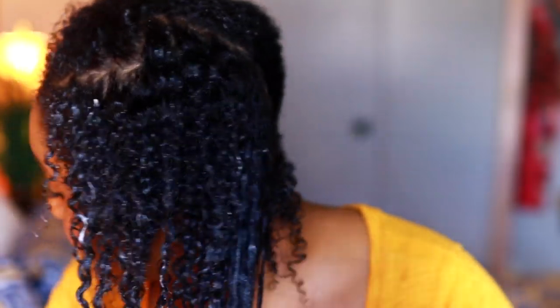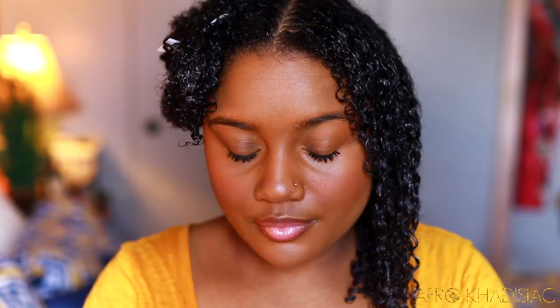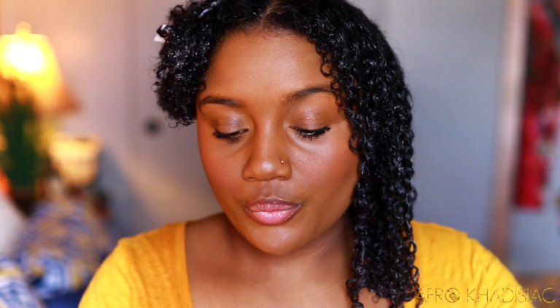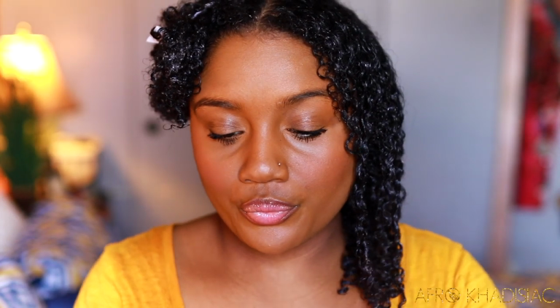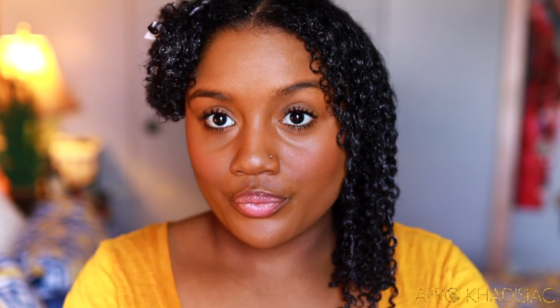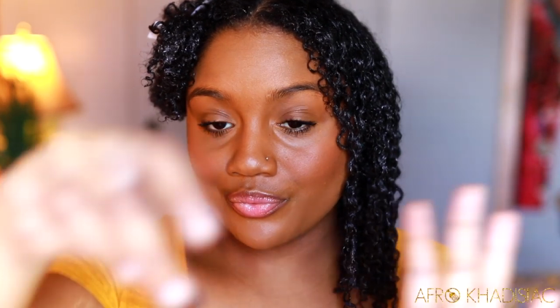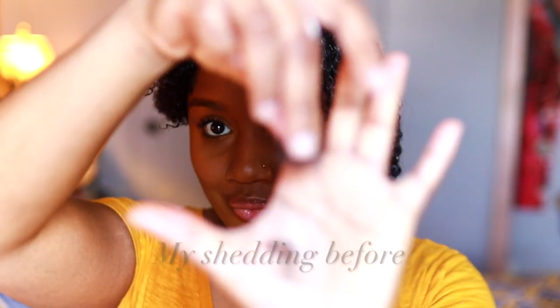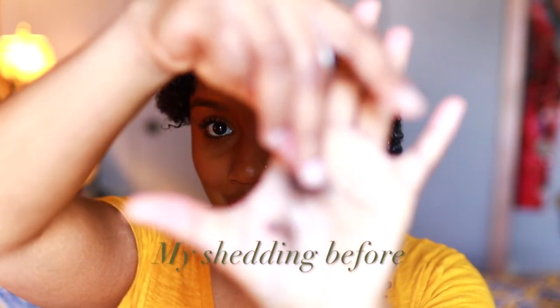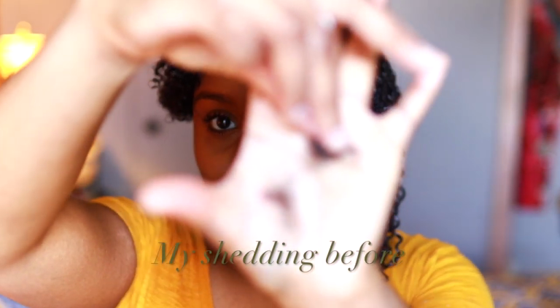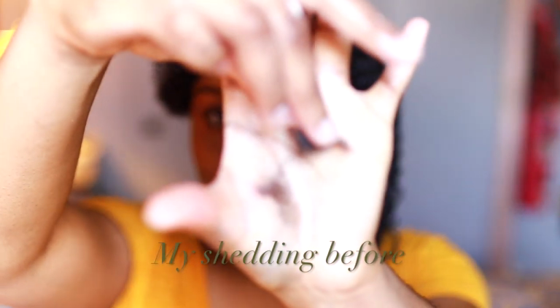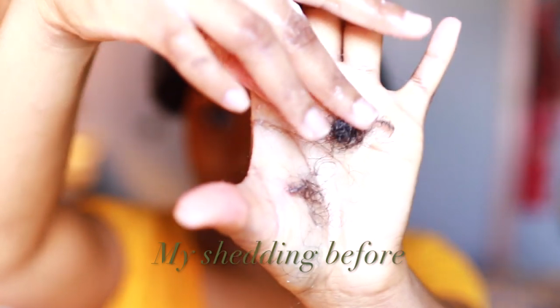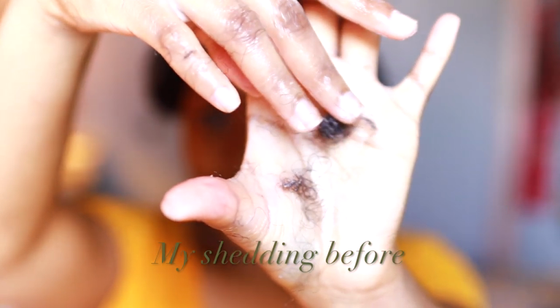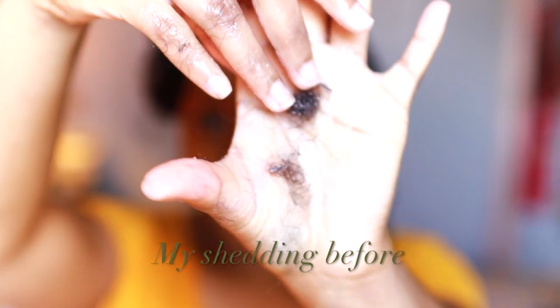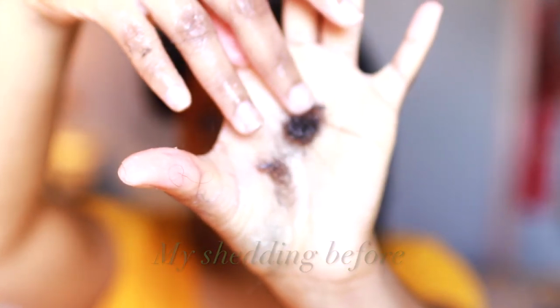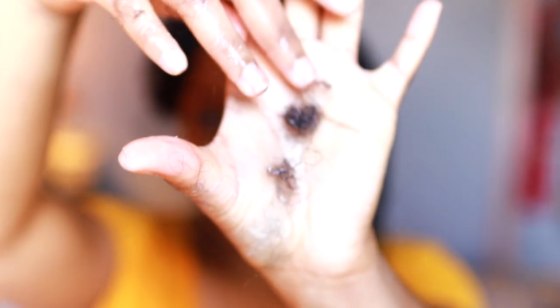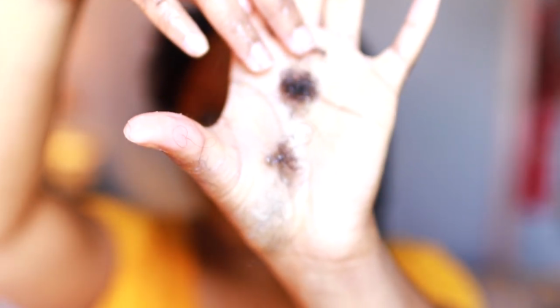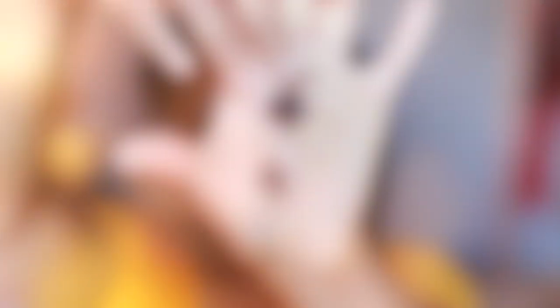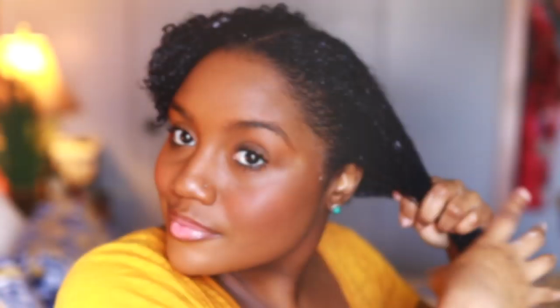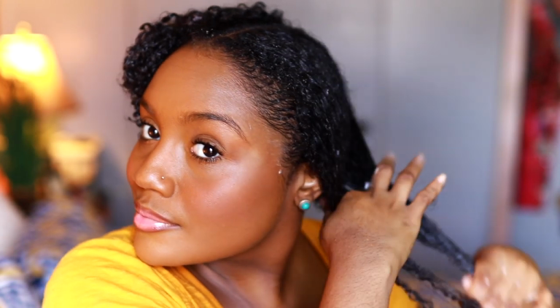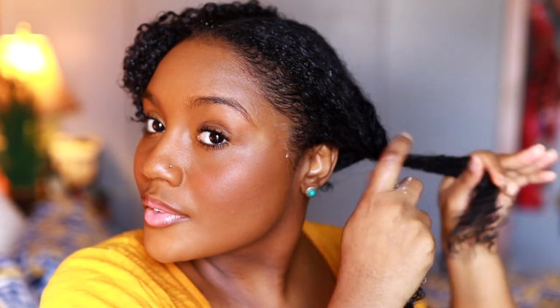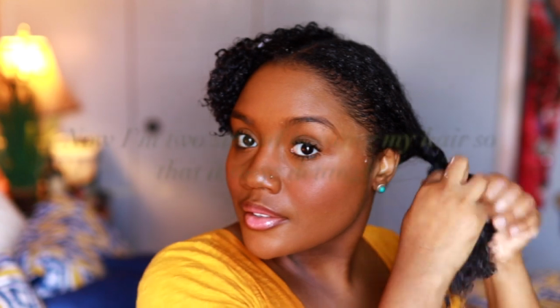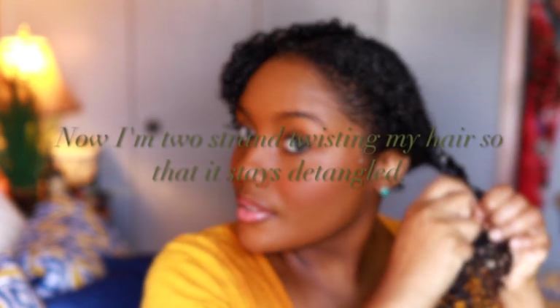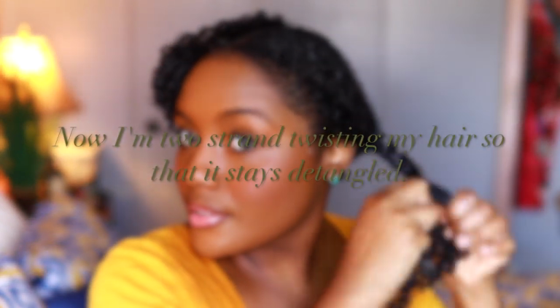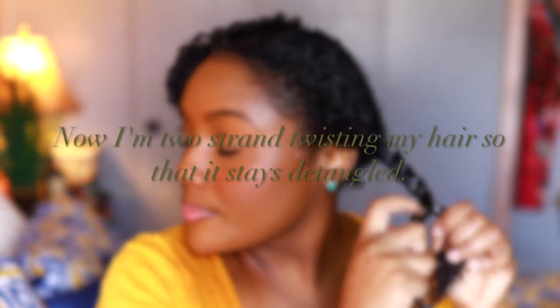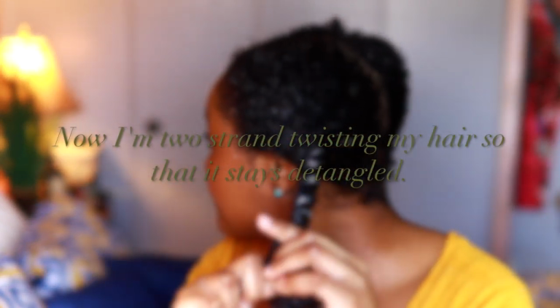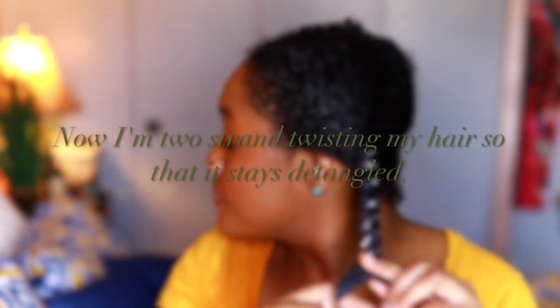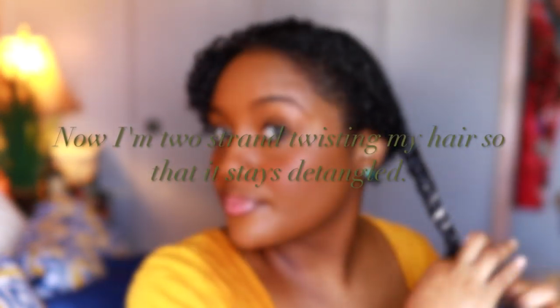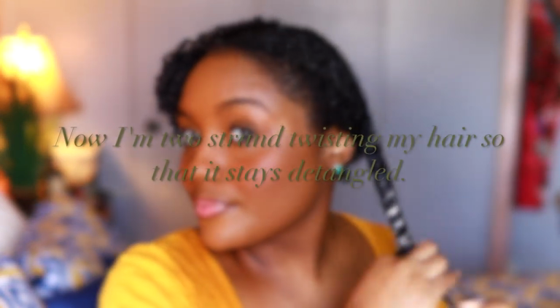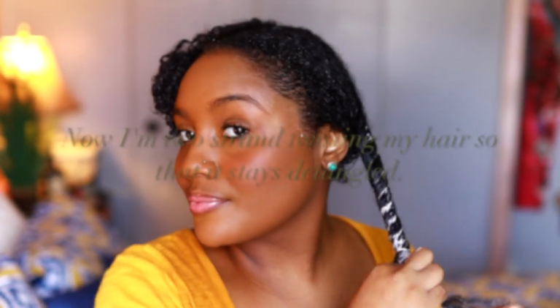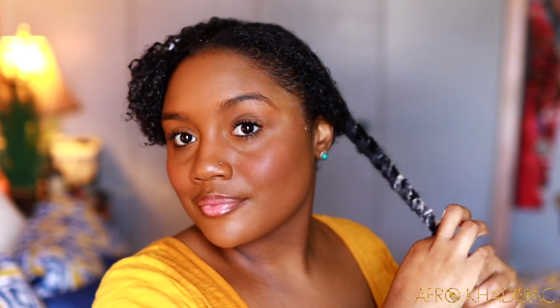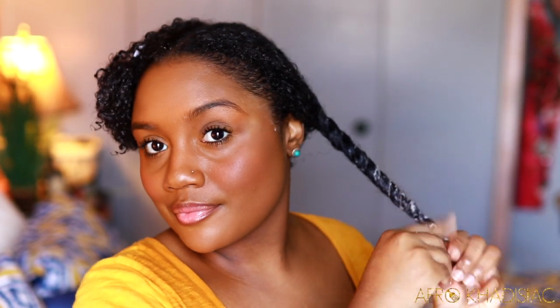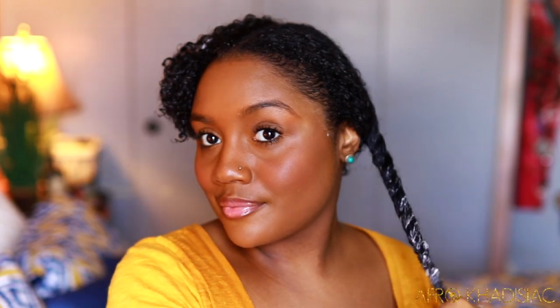Alright, so this is what my shedding looks like before — my hair shed quite a bit on this wash day because it was due for a heavy protein treatment. So now I'm just two-strand twisting this side of my hair so that it stays detangled as I apply the deep conditioner to the other side and repeat the same process.